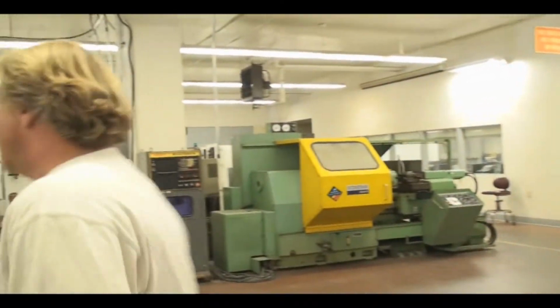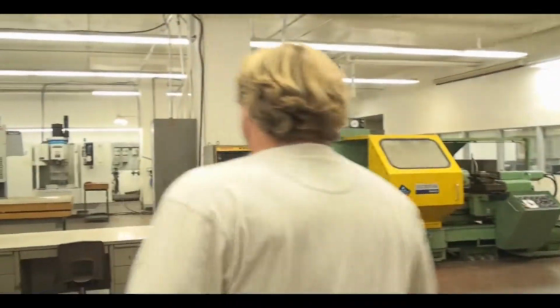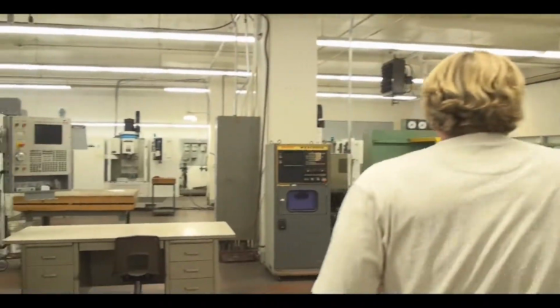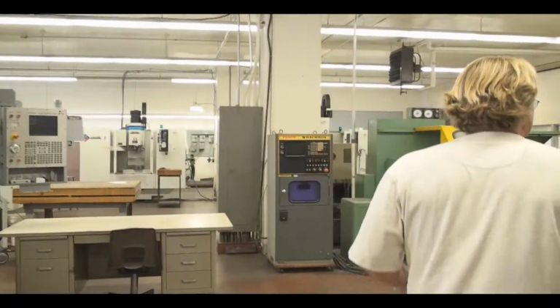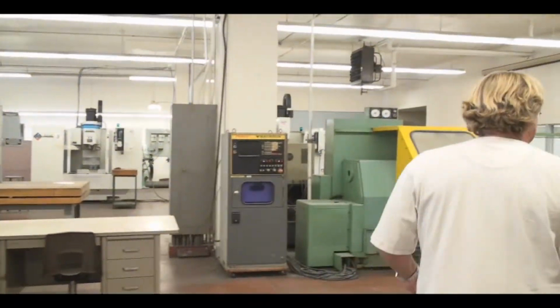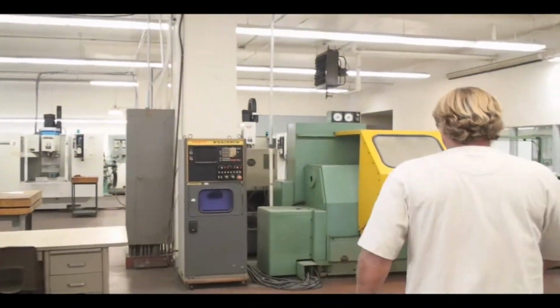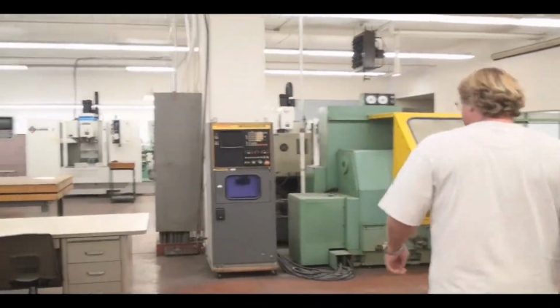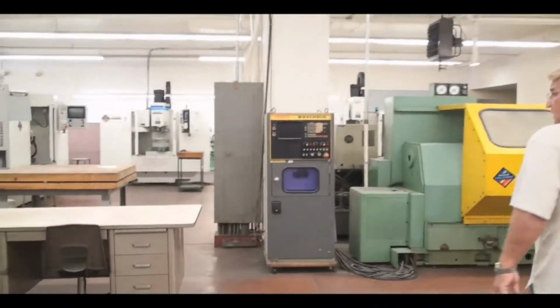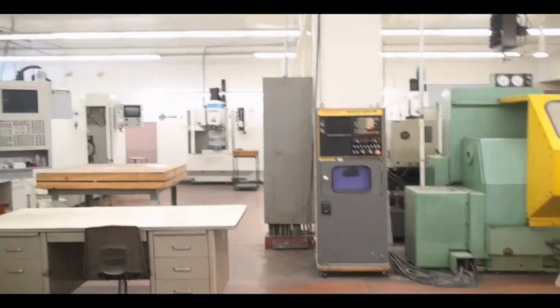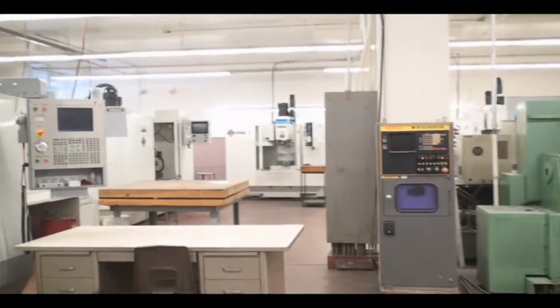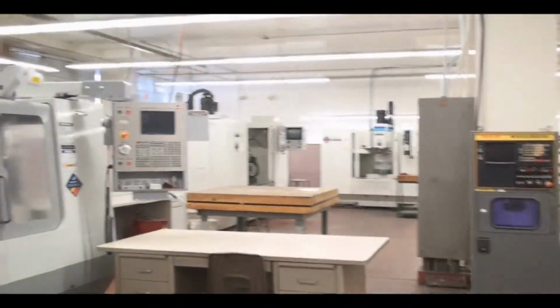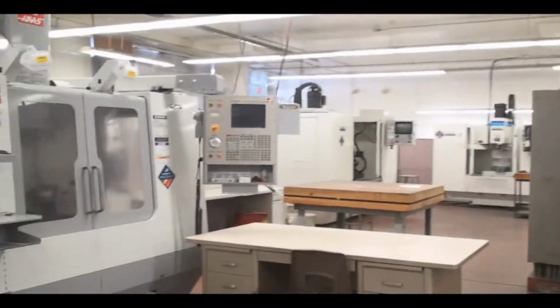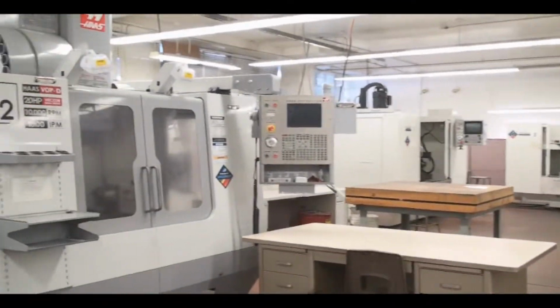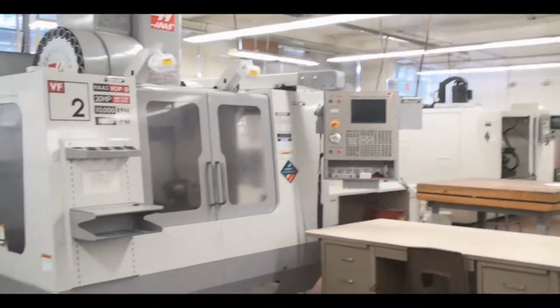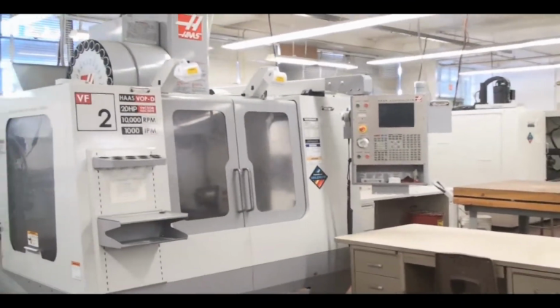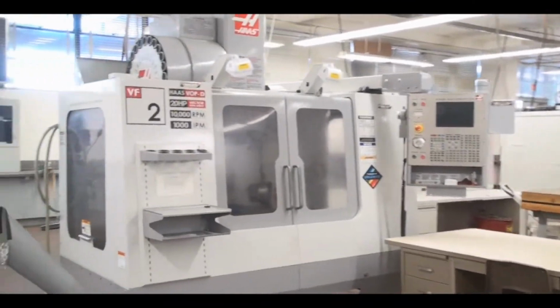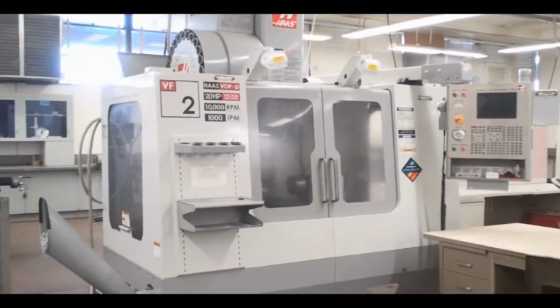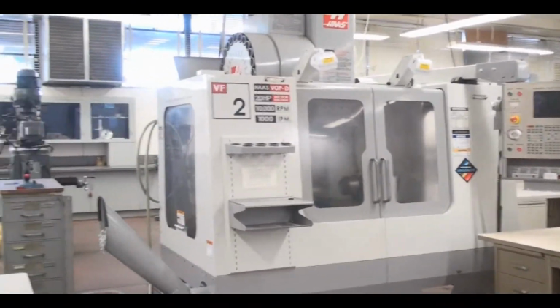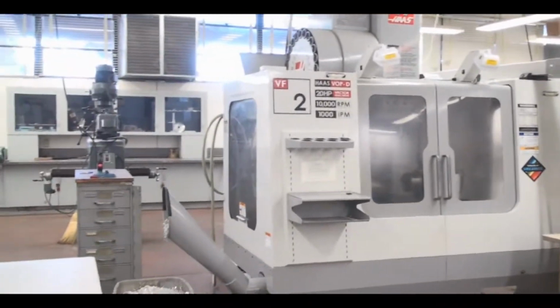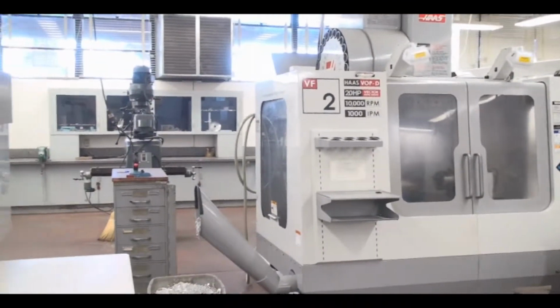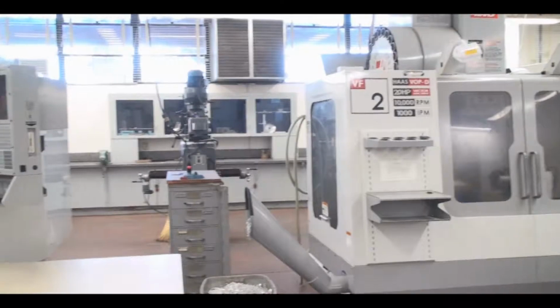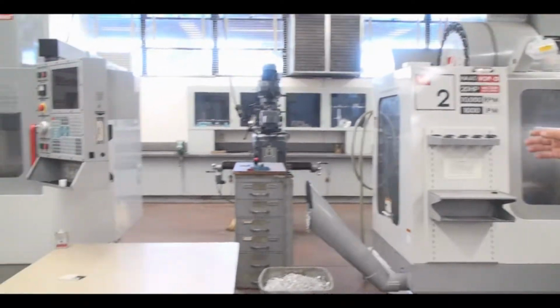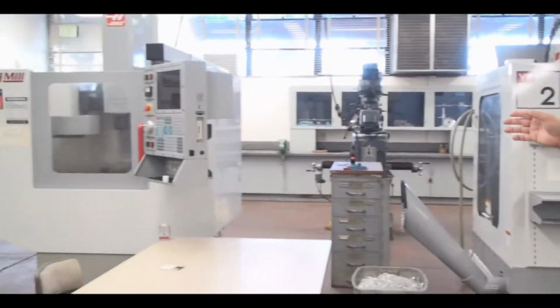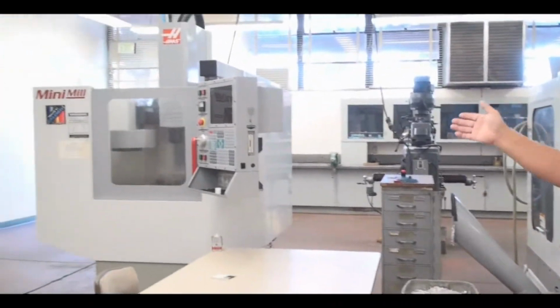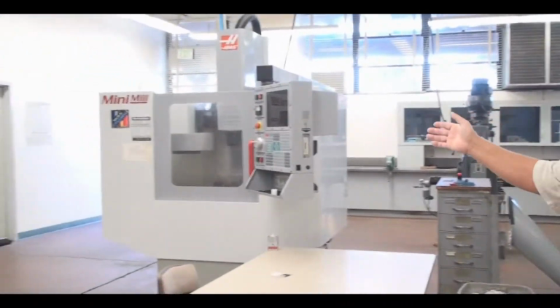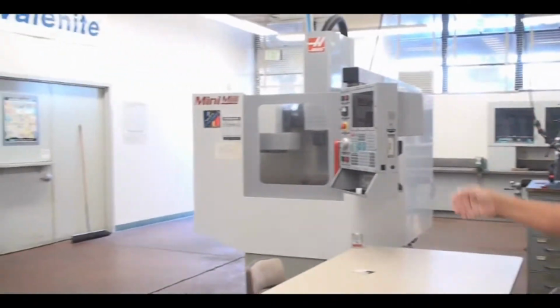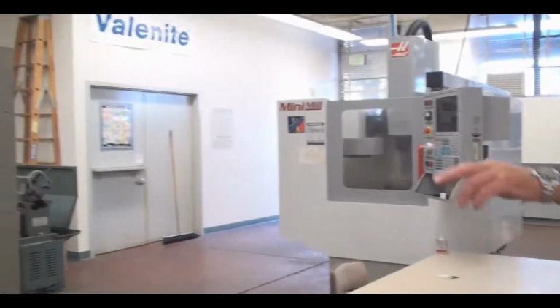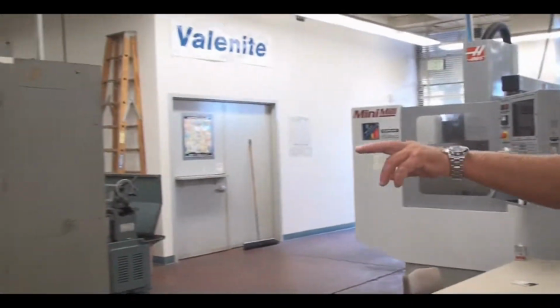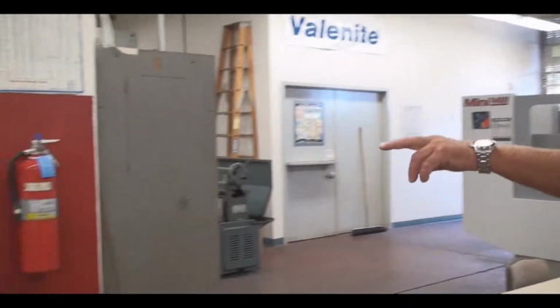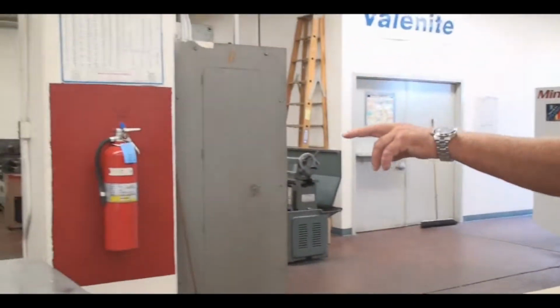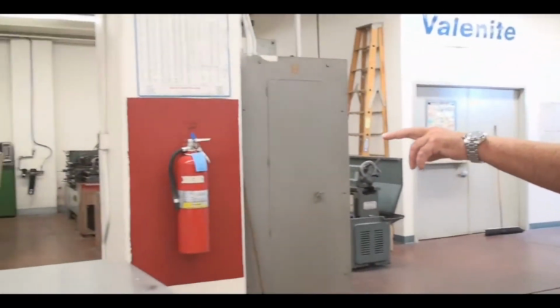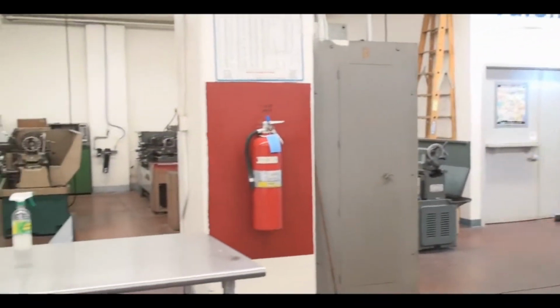When you come into this section, you can see we have three Haas machines. We have the Haas VF2, we have a Haas Mini Mill, and we also have a Haas SL20 lathe.